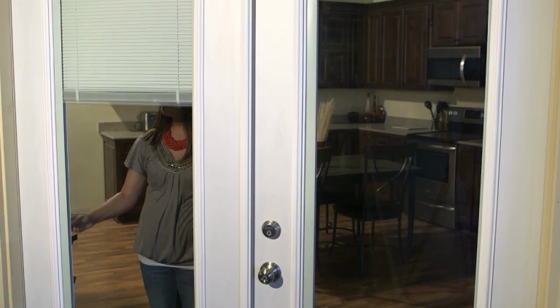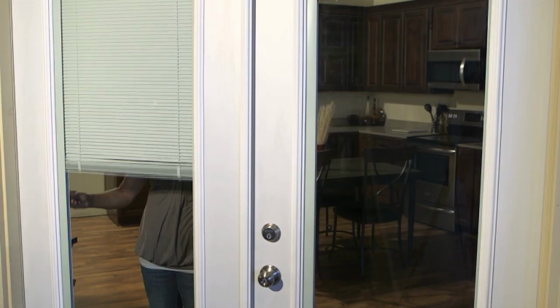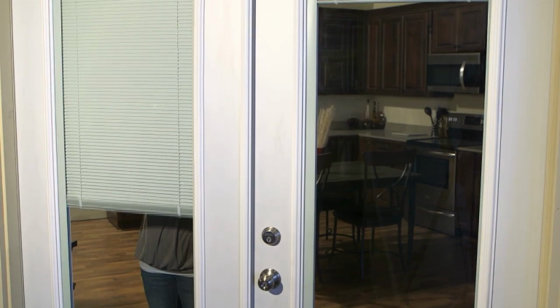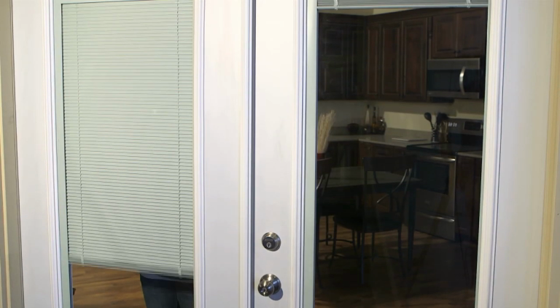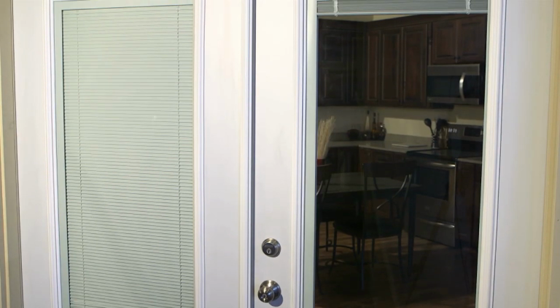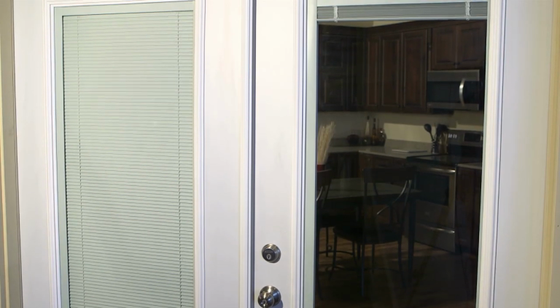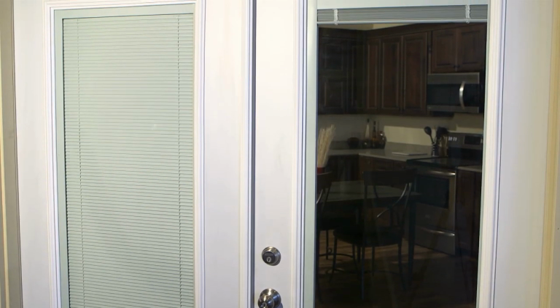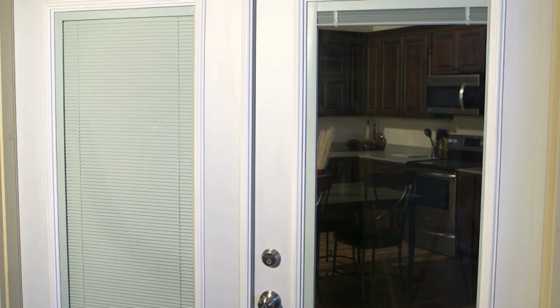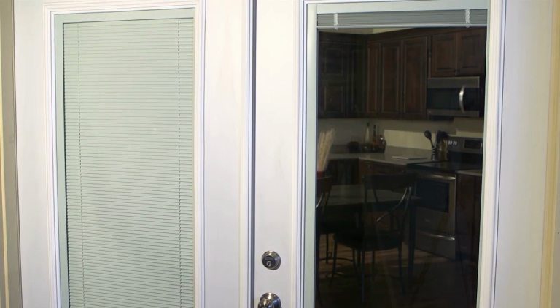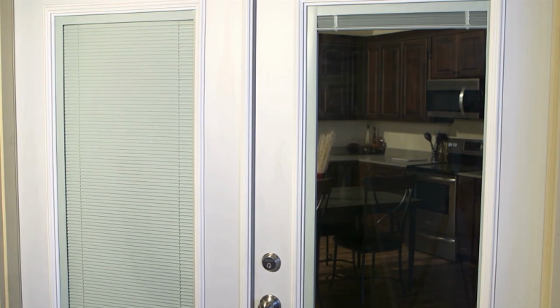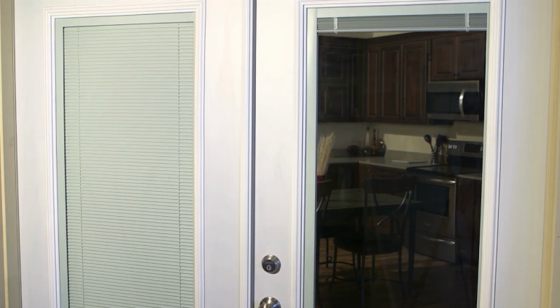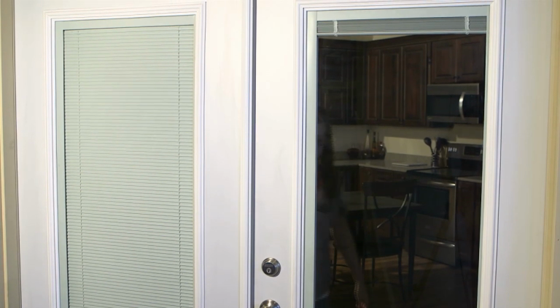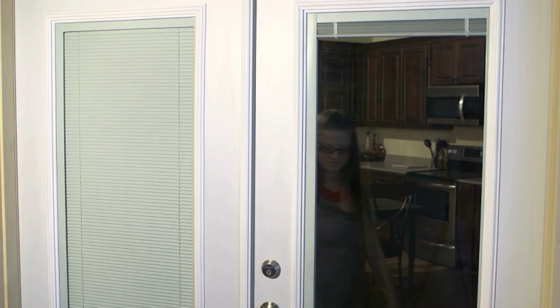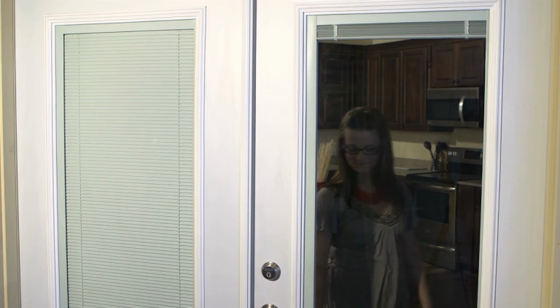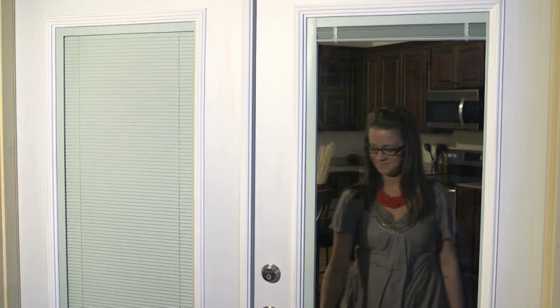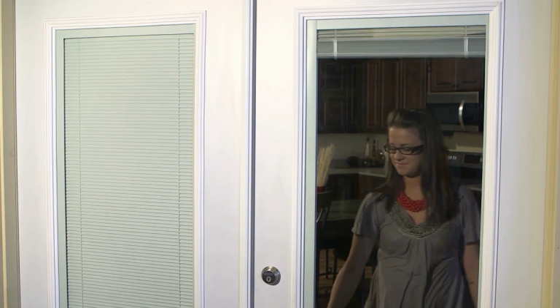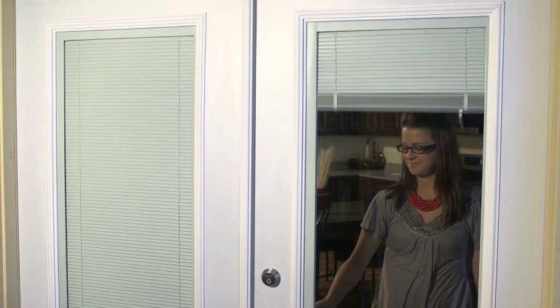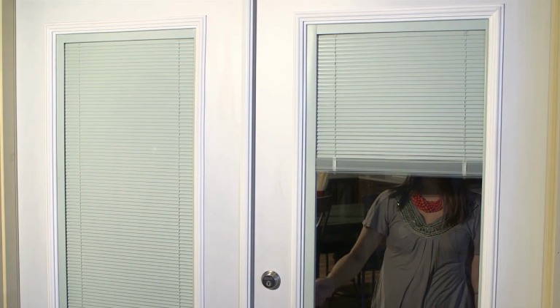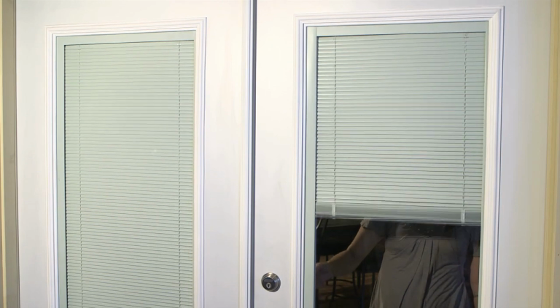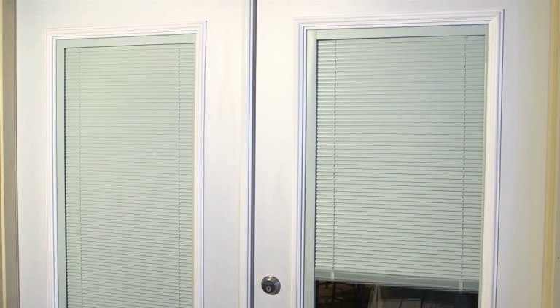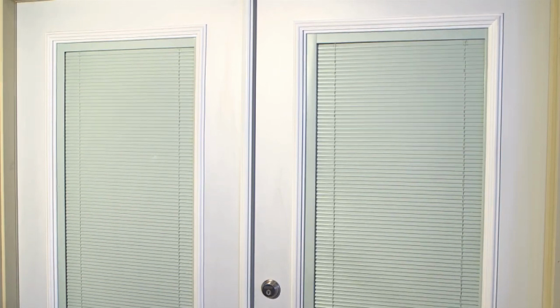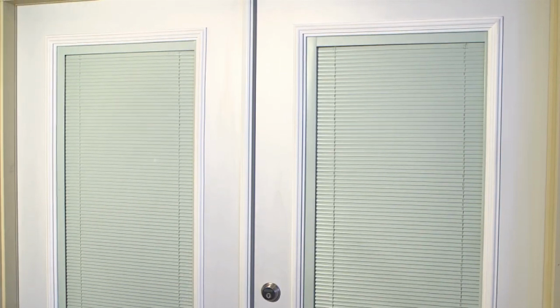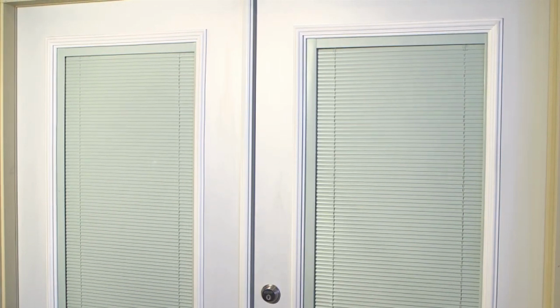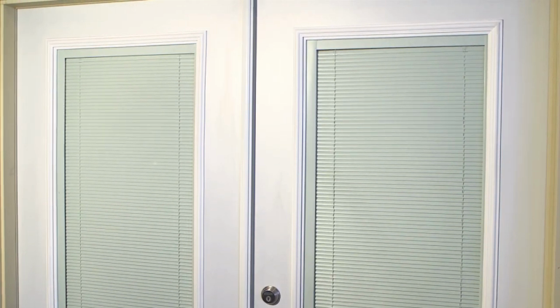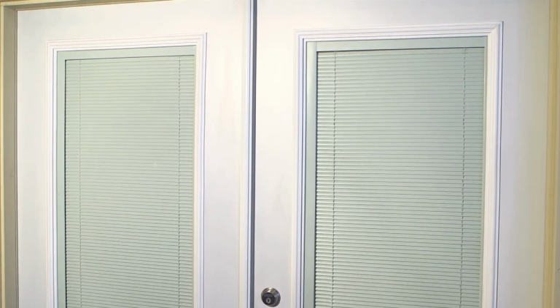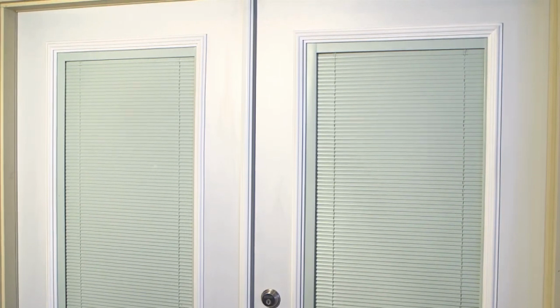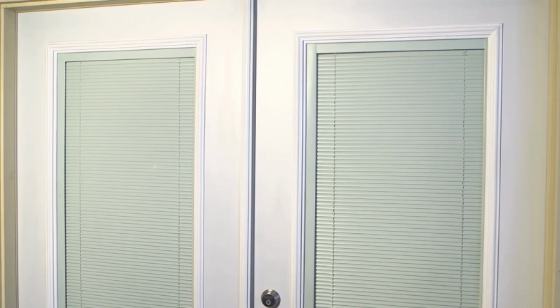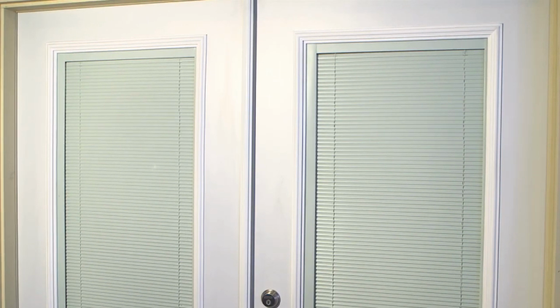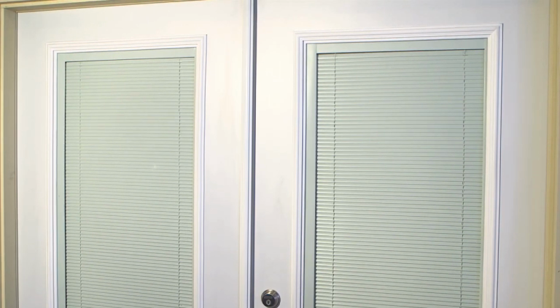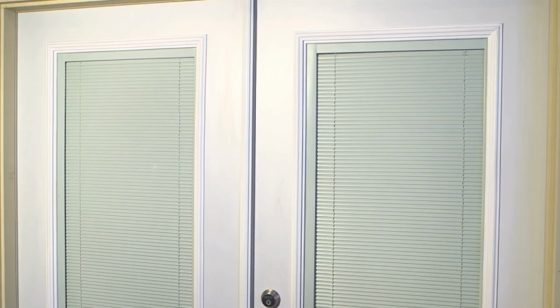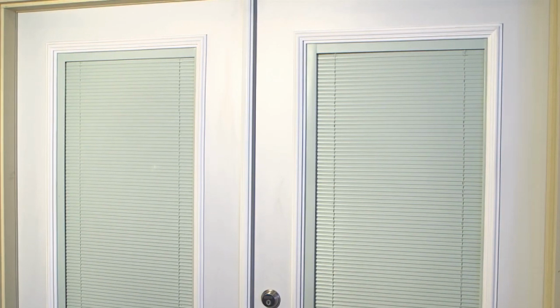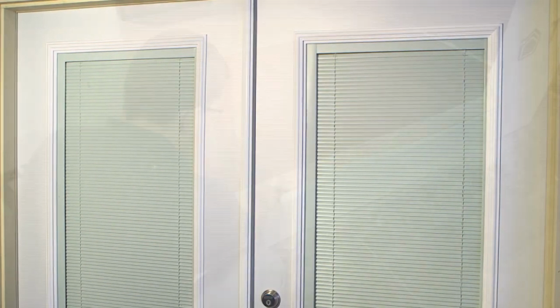Installing a new double exterior door is a great way to add beauty and style to your home while saving energy. Plus it's an easy project that you can accomplish in less than a day.